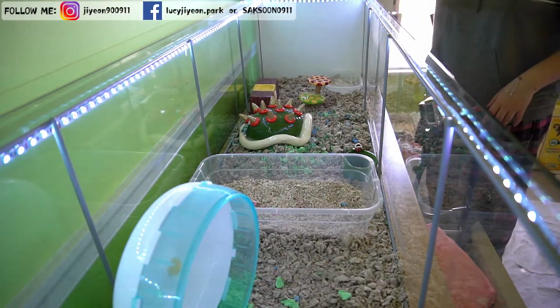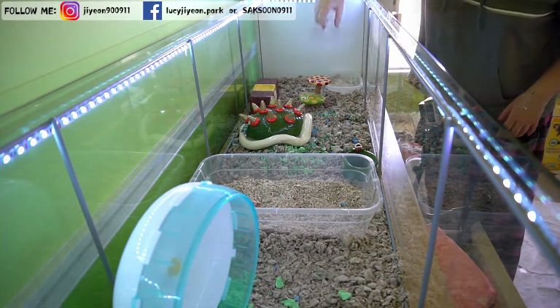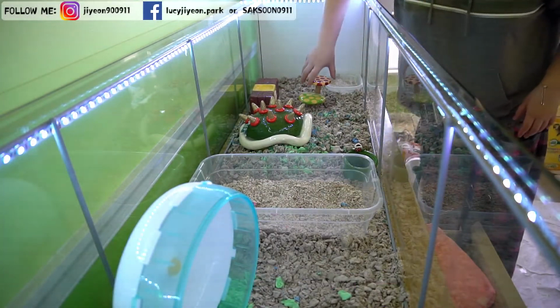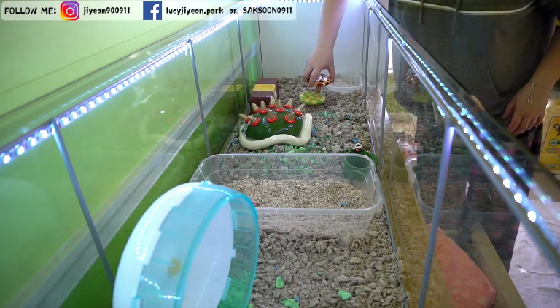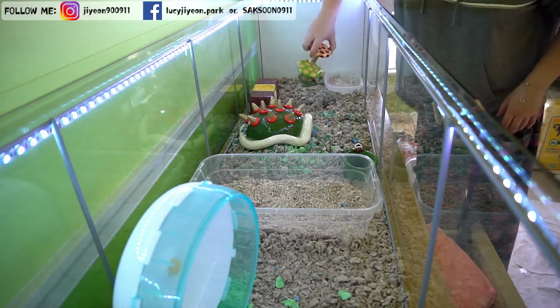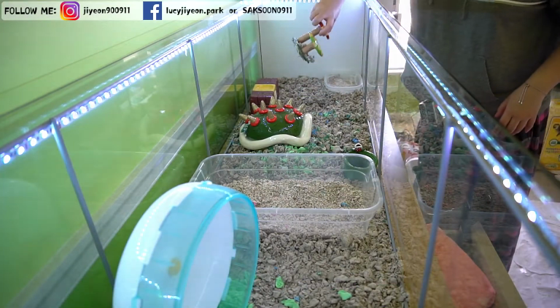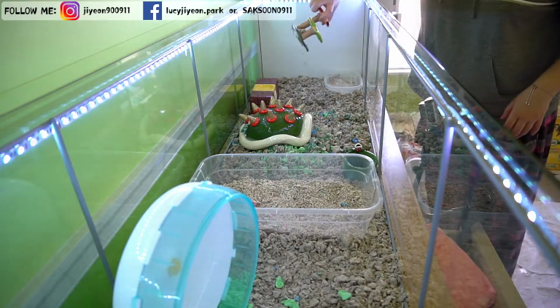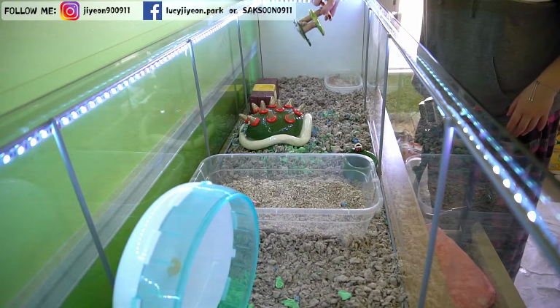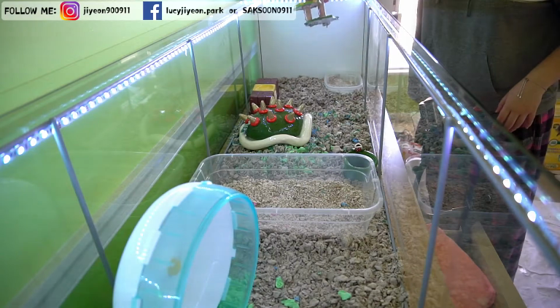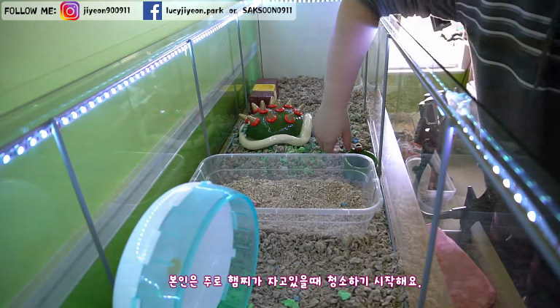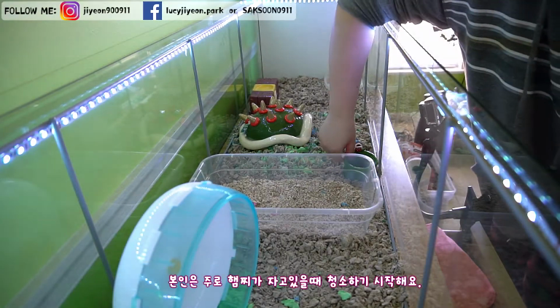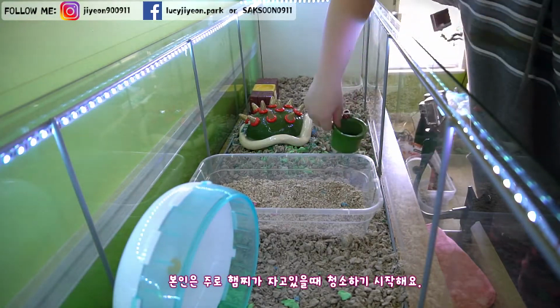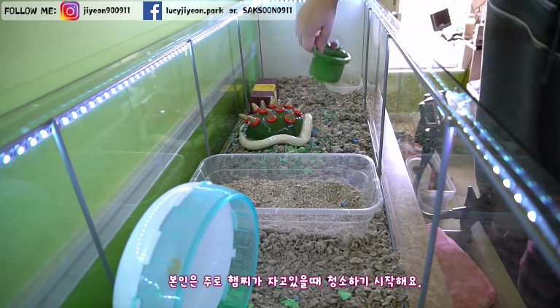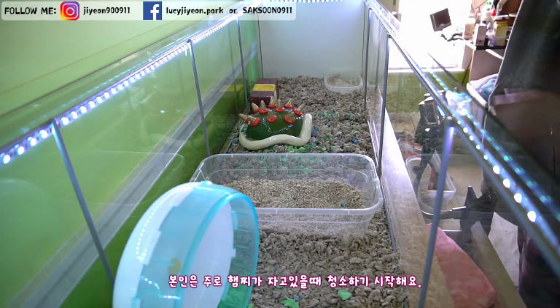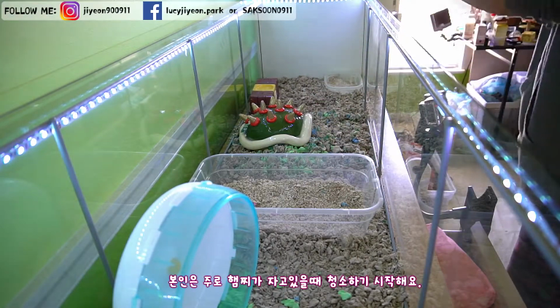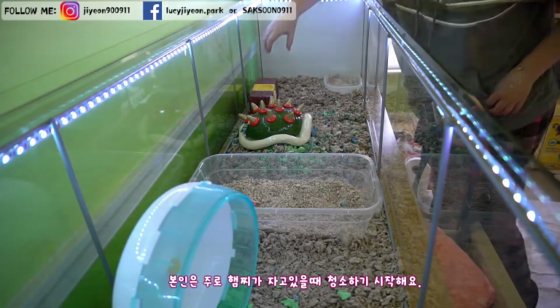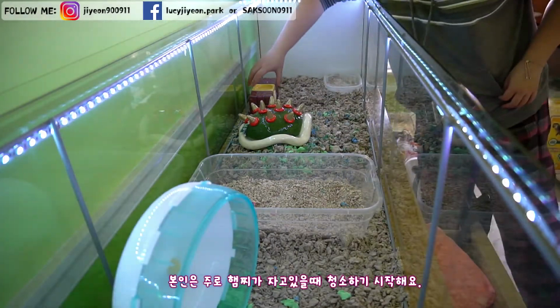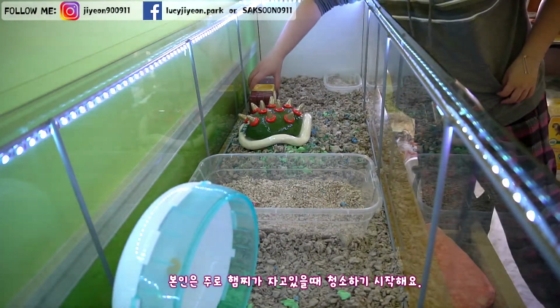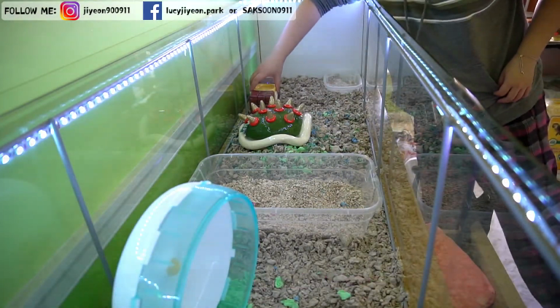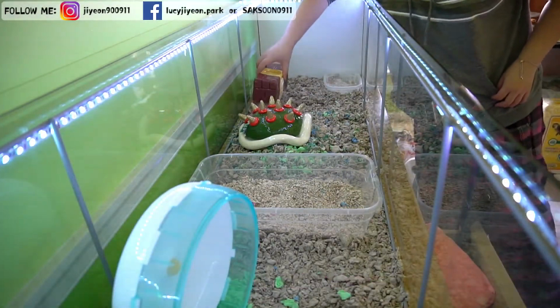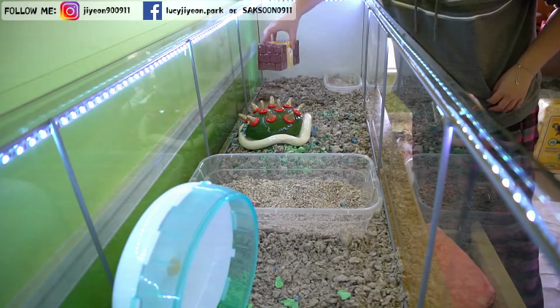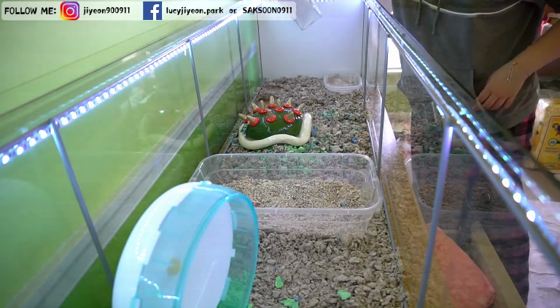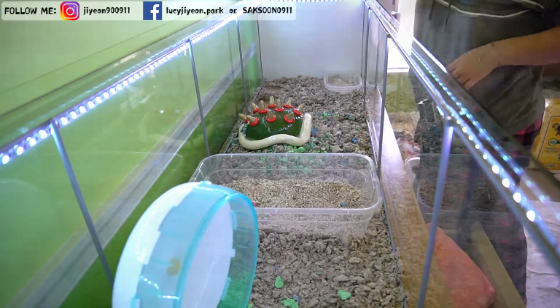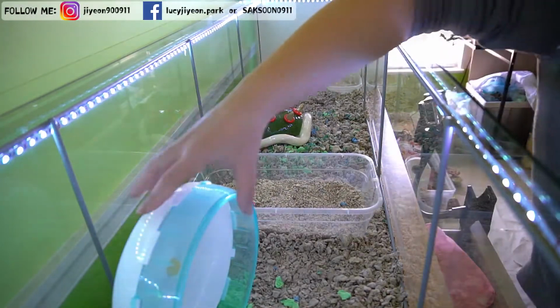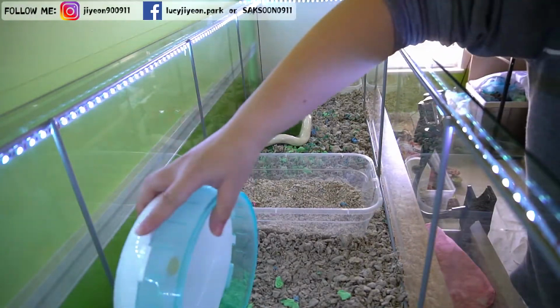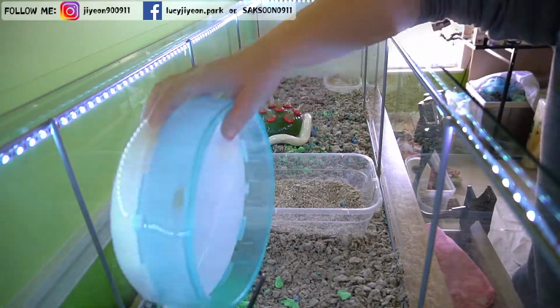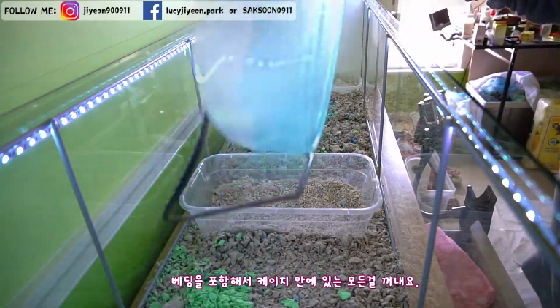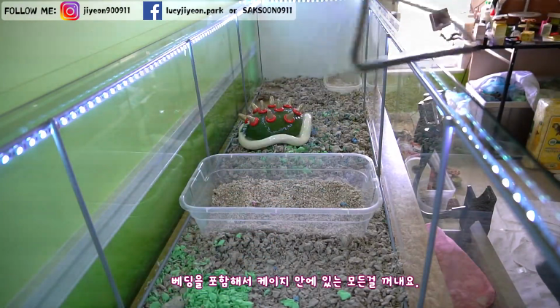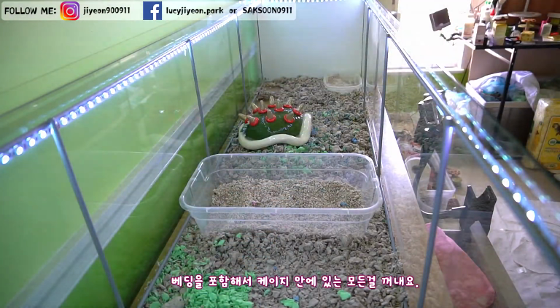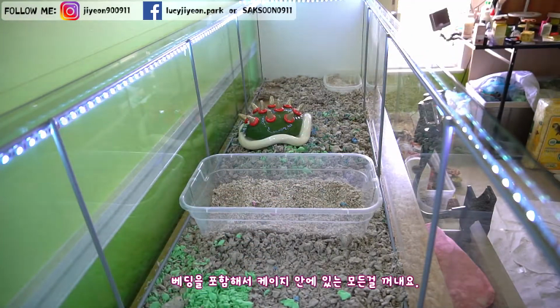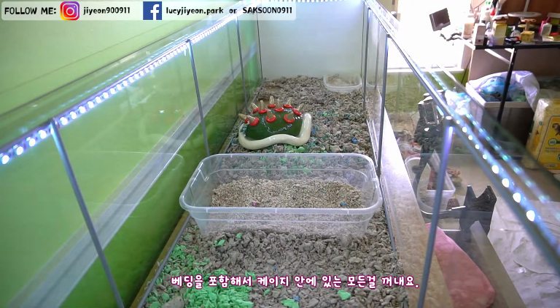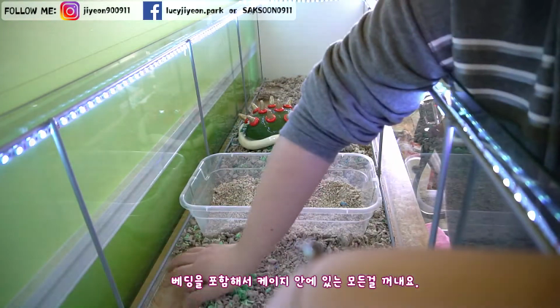I usually start cleaning the cage when my hamster is sleeping. Take out everything in the cage including beddings.